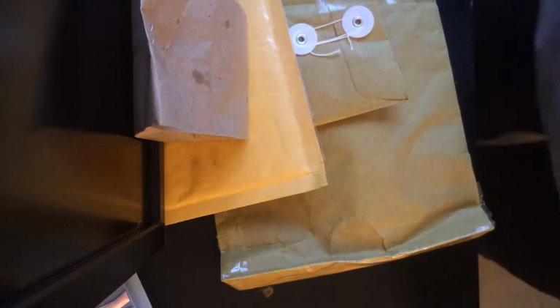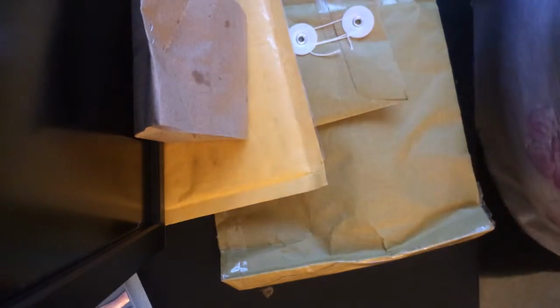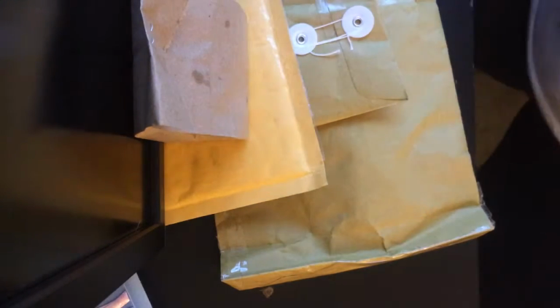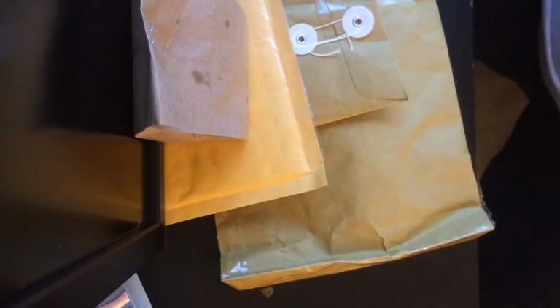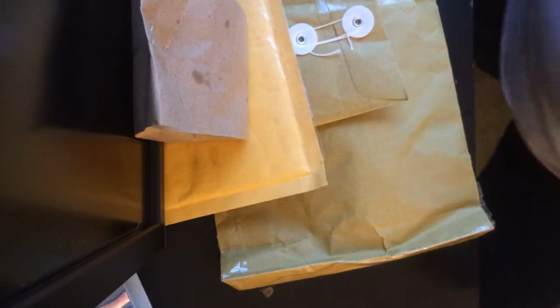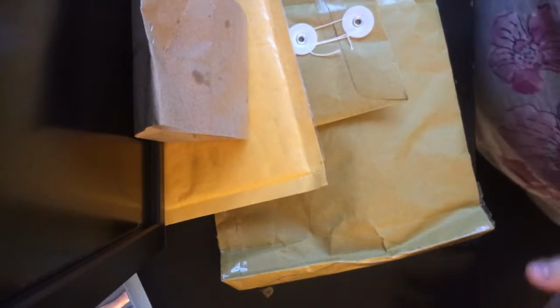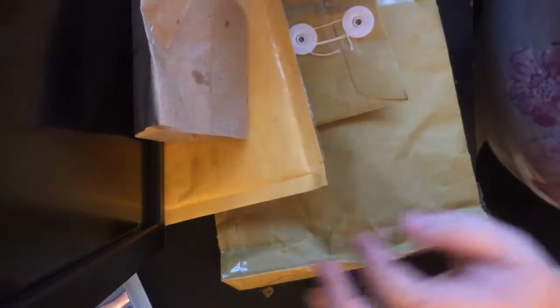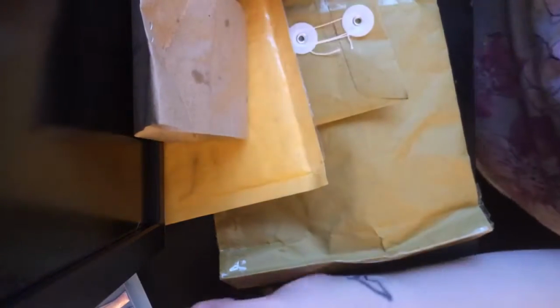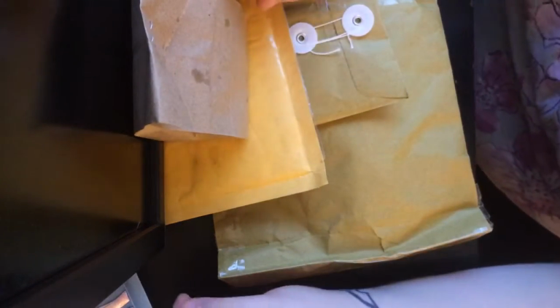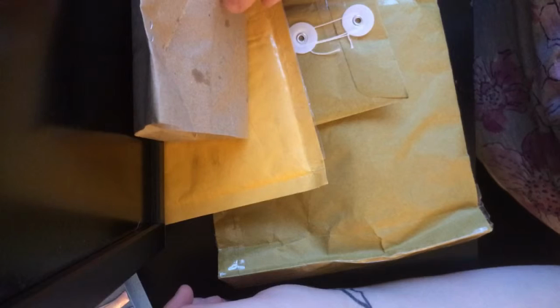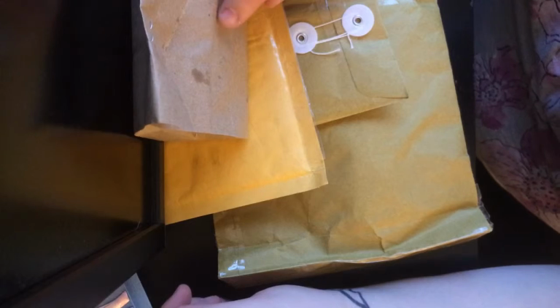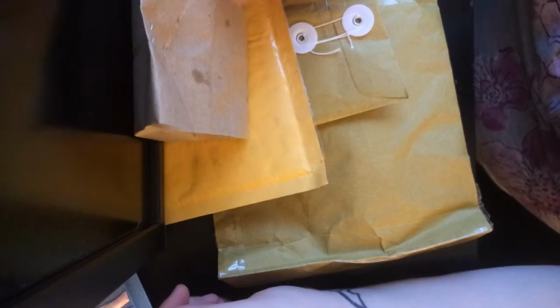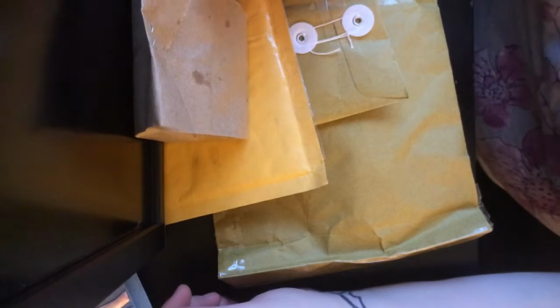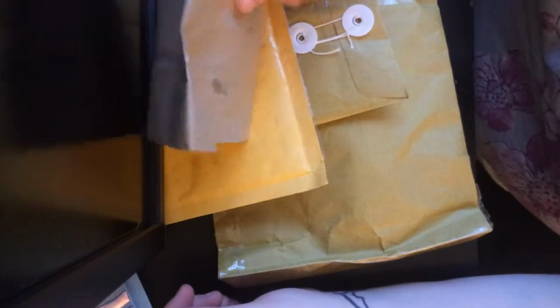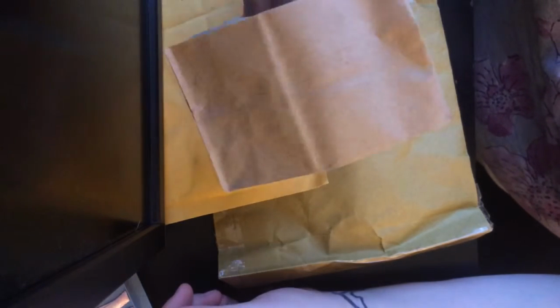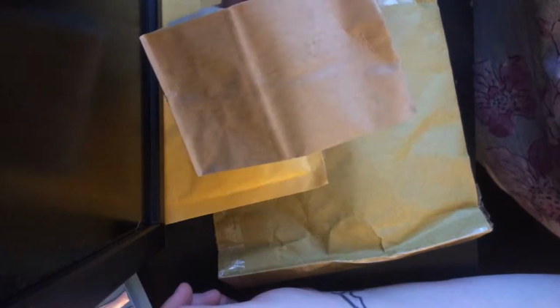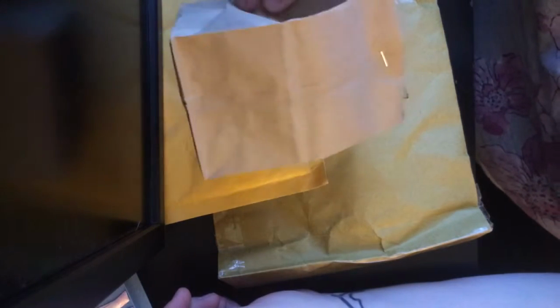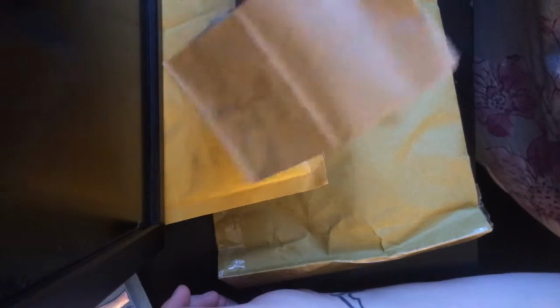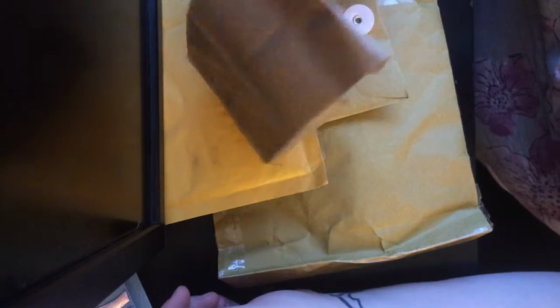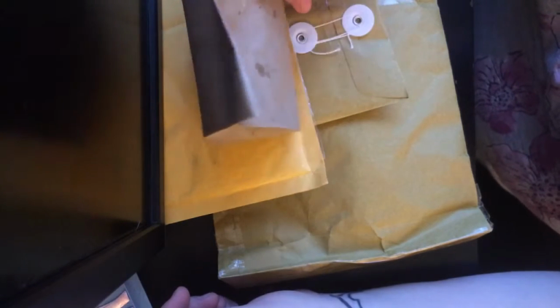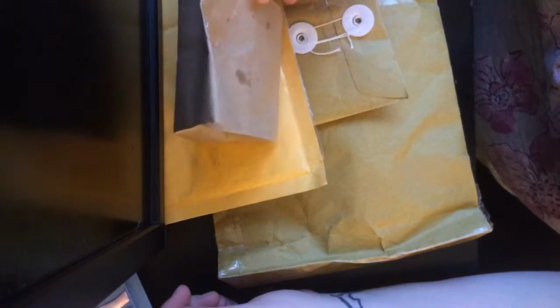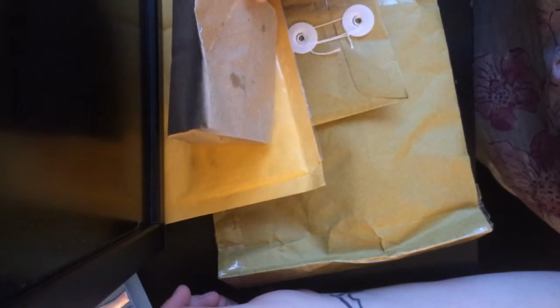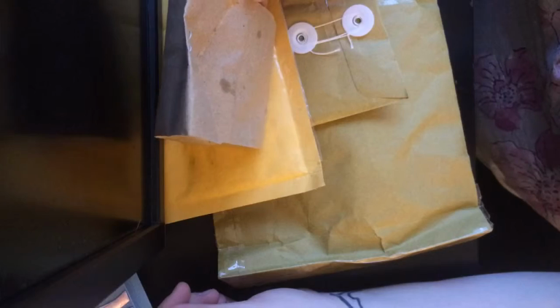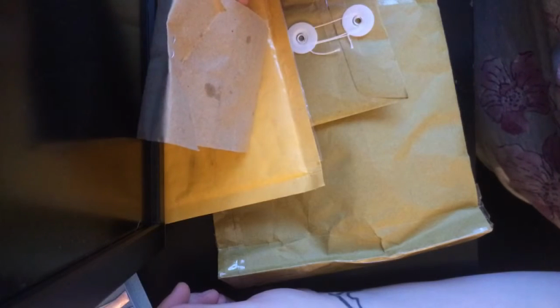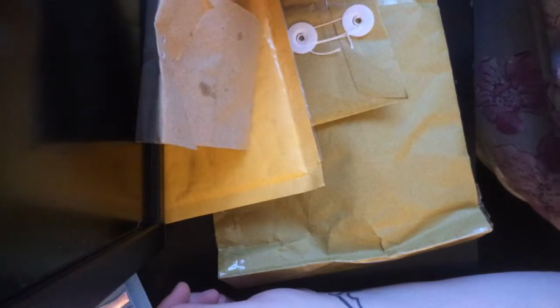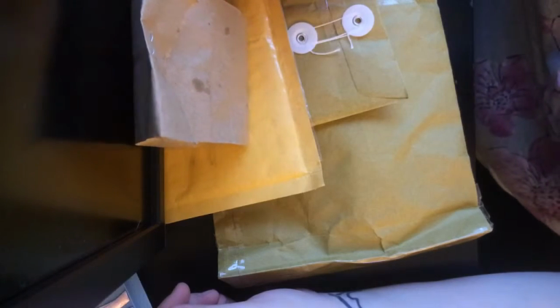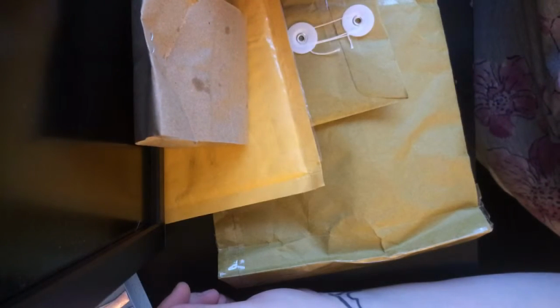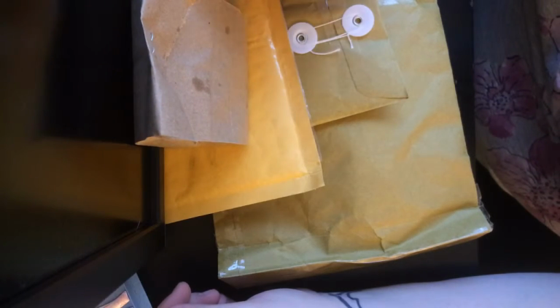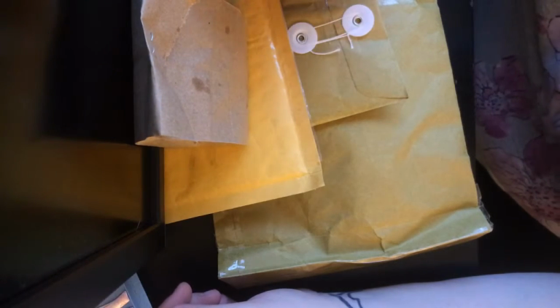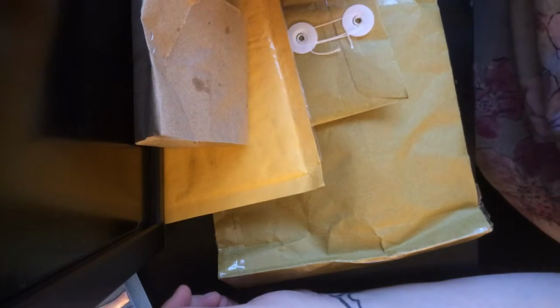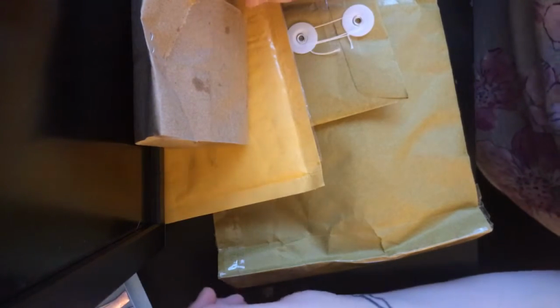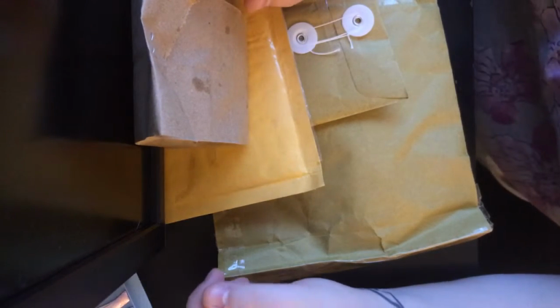Hi guys, so I have a lot of packages to open right now, and also something I bought today that has nothing to do with azone or BJD, but it's really cute so I thought I'd show you.